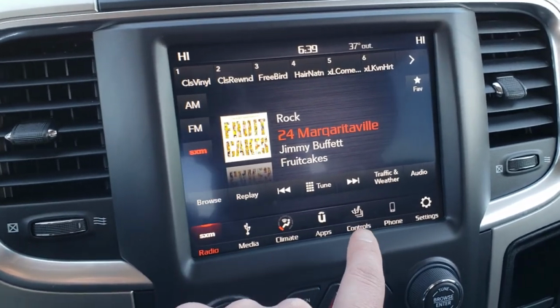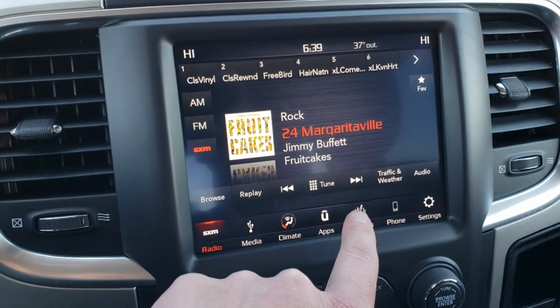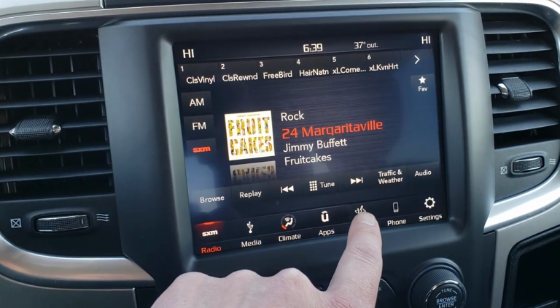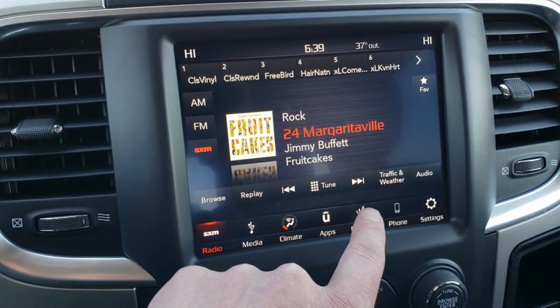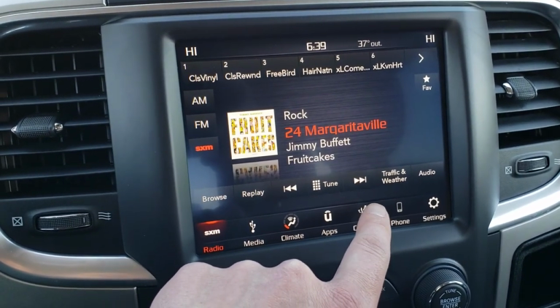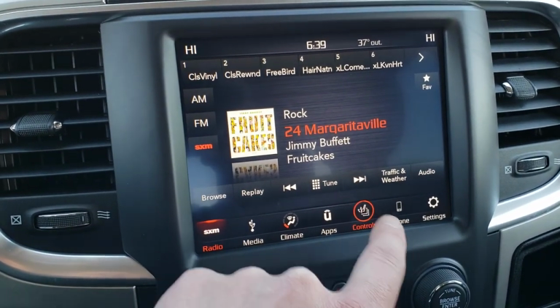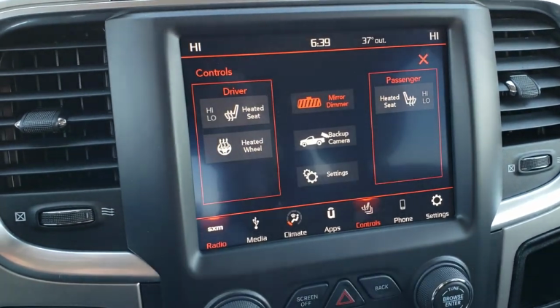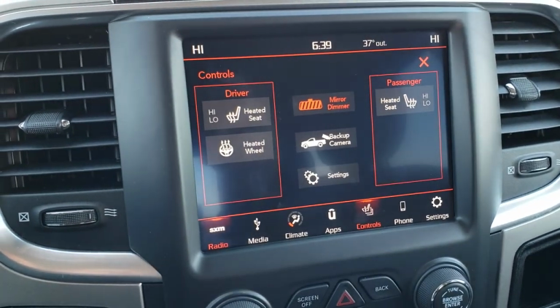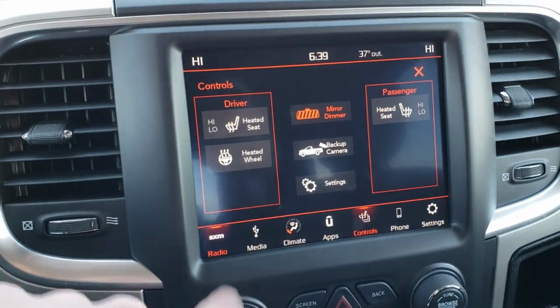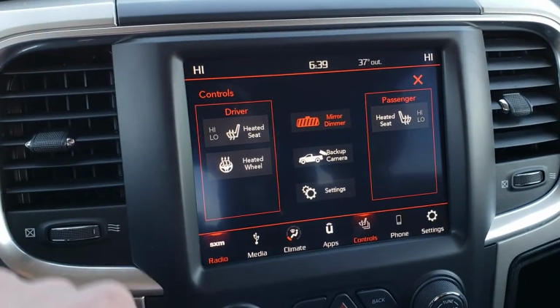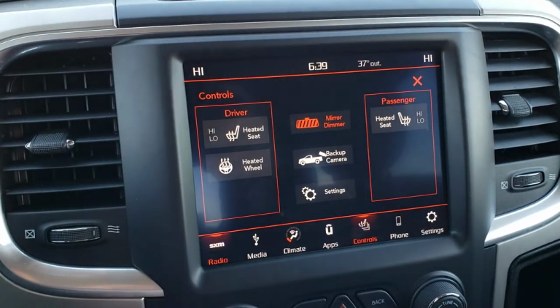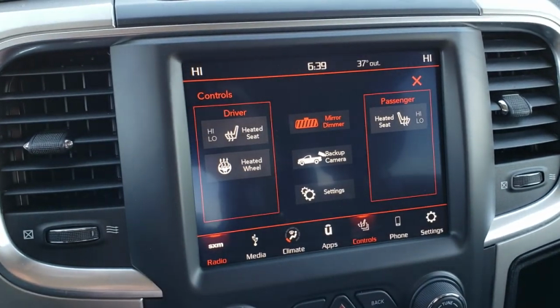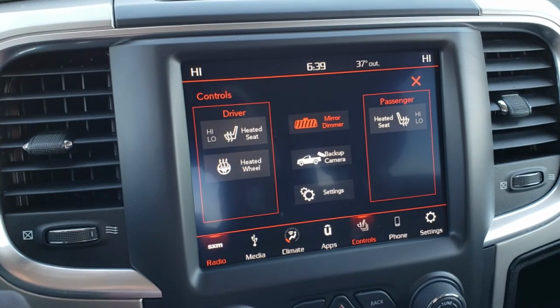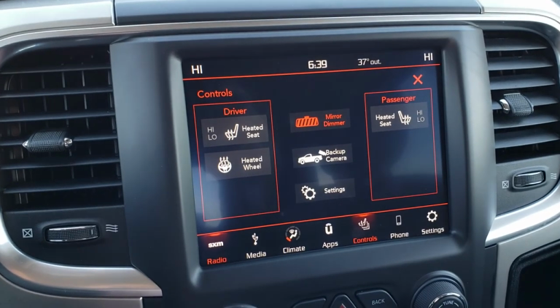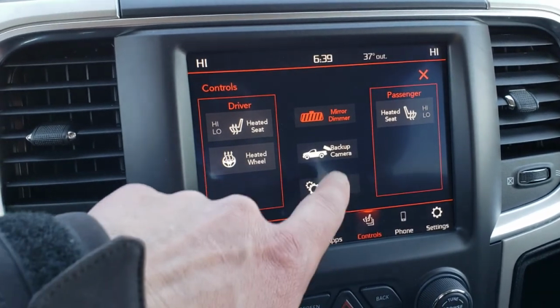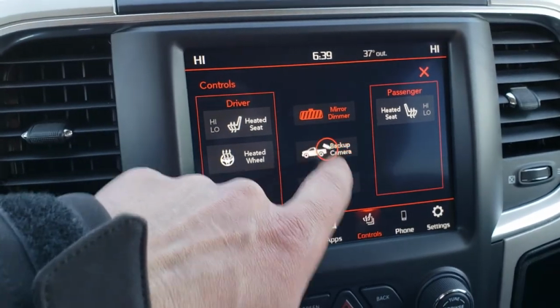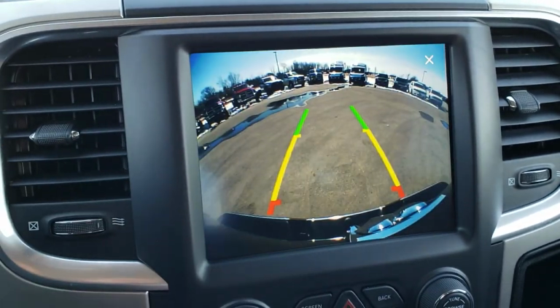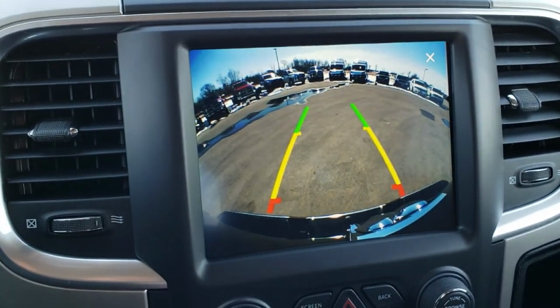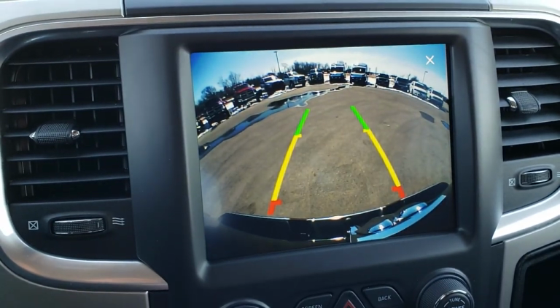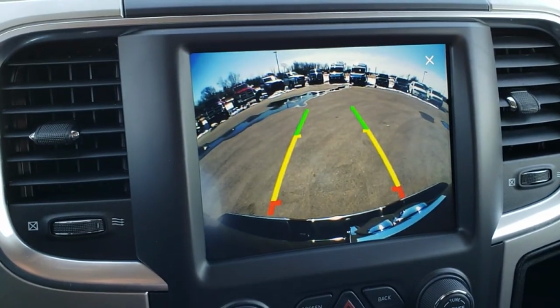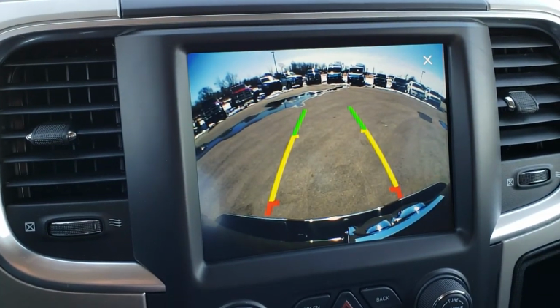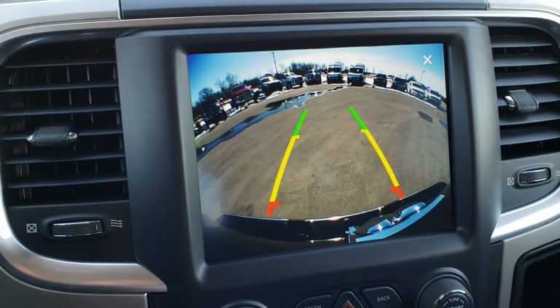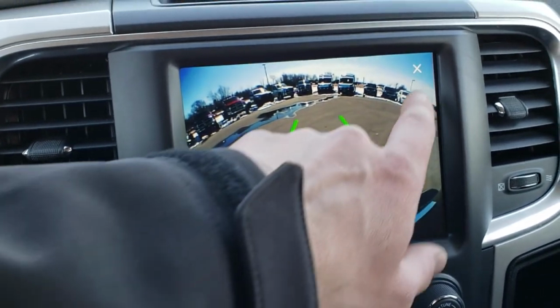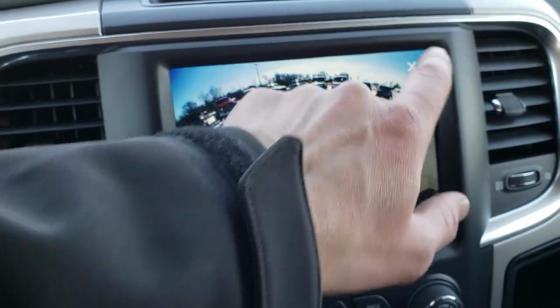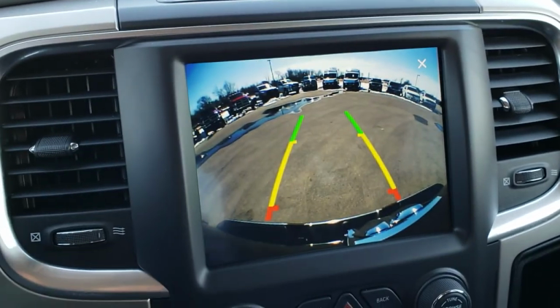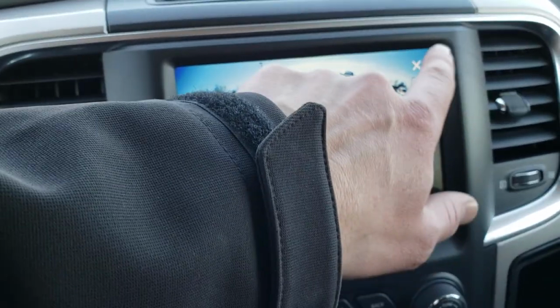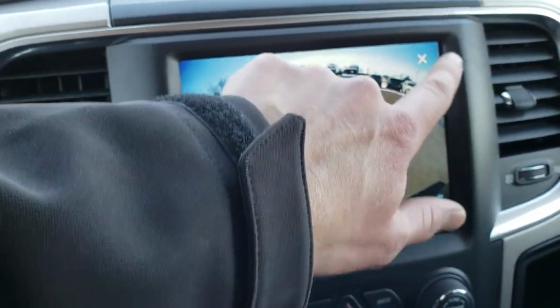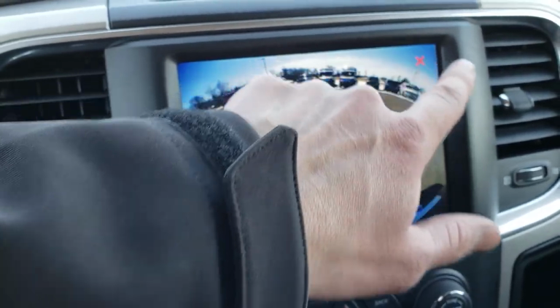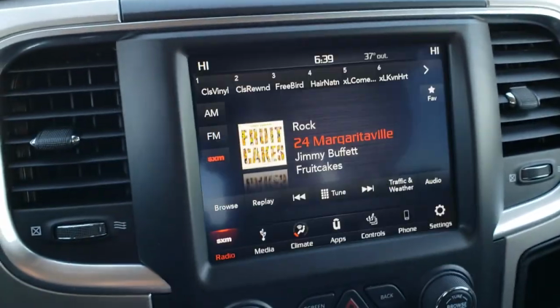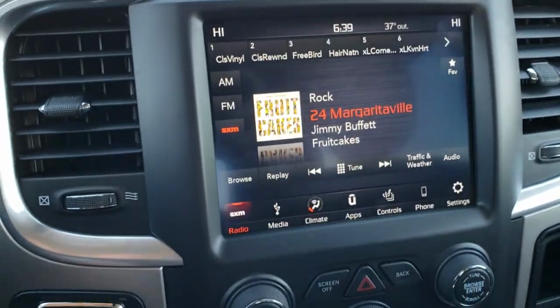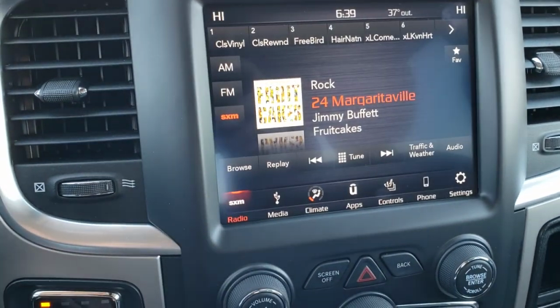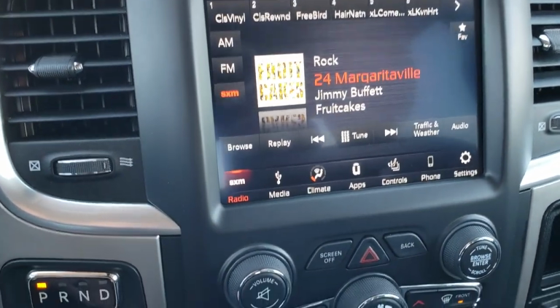It is Apple CarPlay and Android Auto compatible. Has AM, FM, and Sirius XM radio capabilities. There are your heated seats and heated steering wheel button. And you can check out the backup camera without even putting it in reverse.